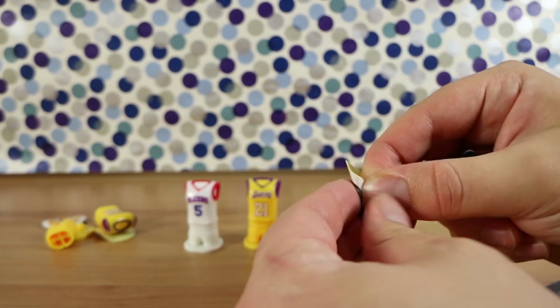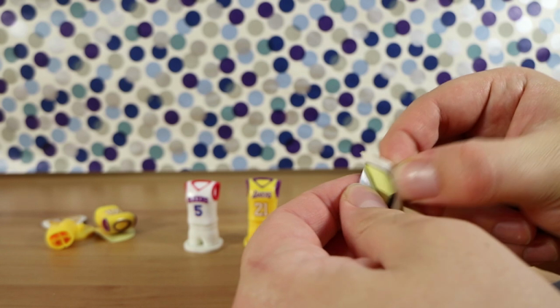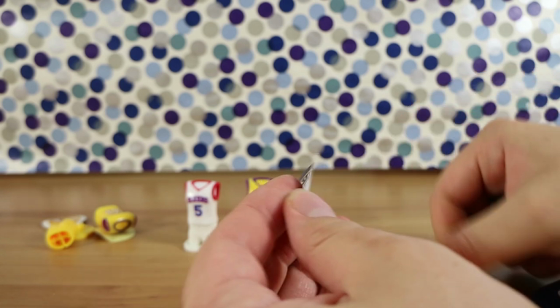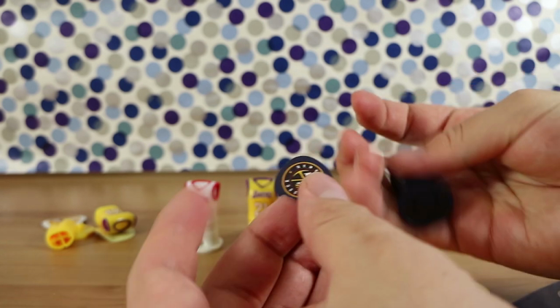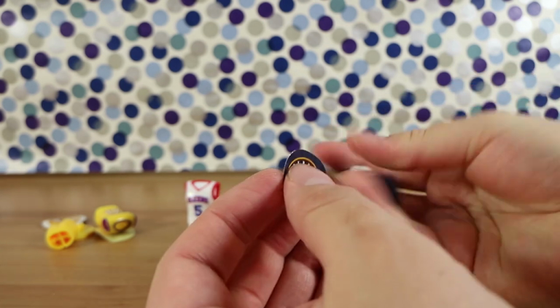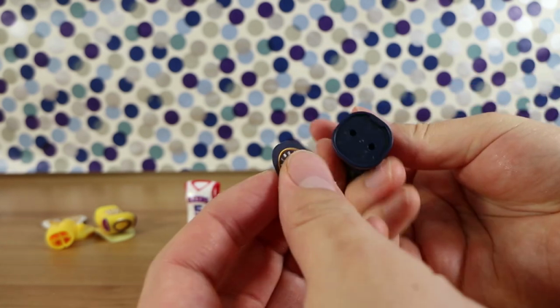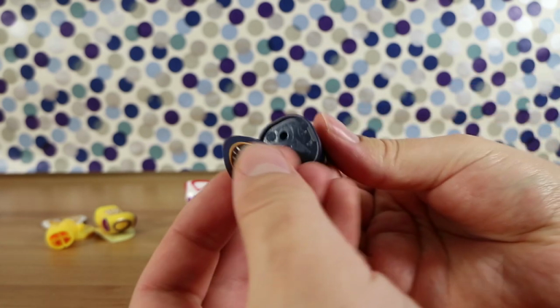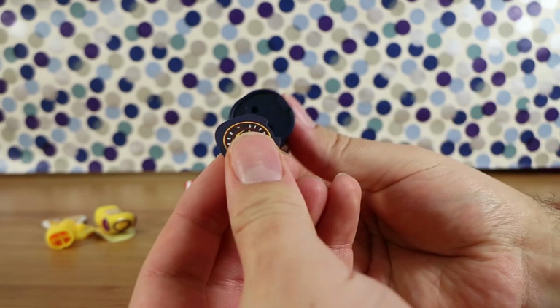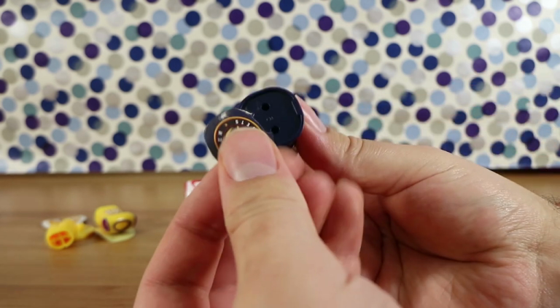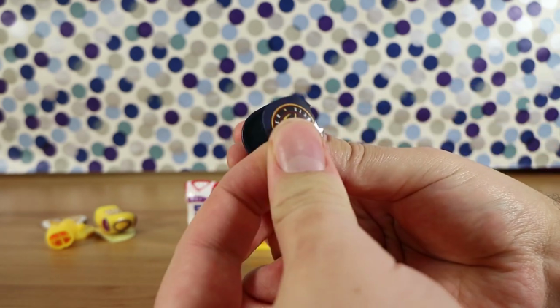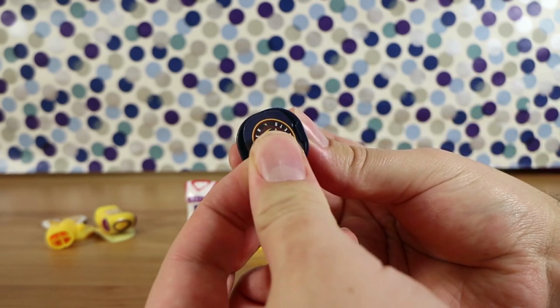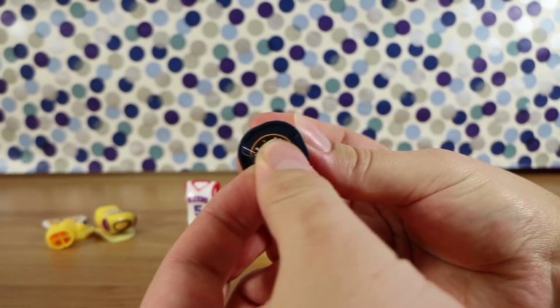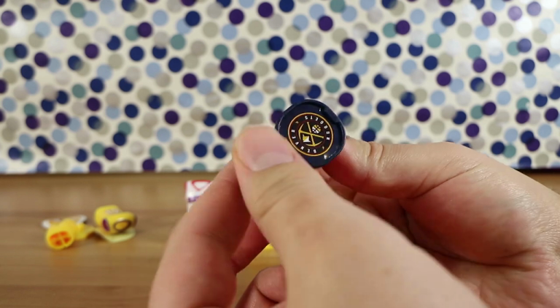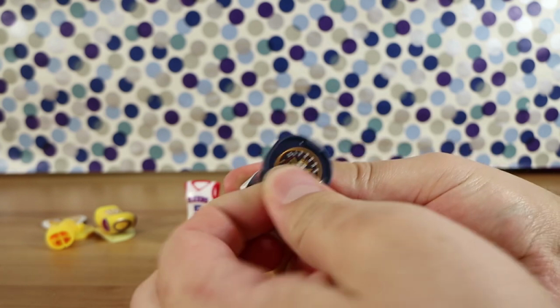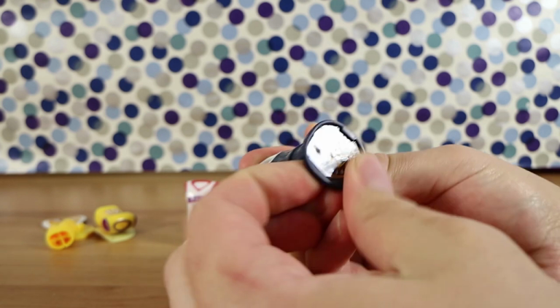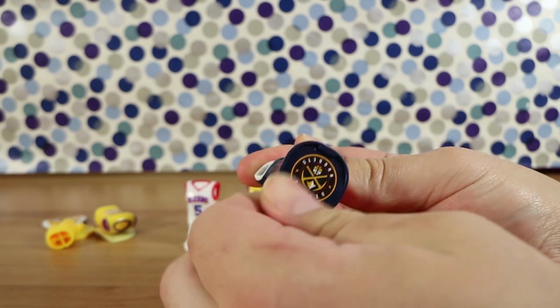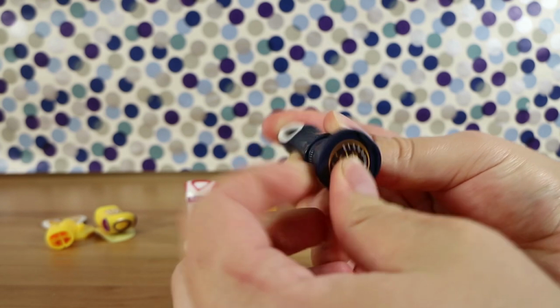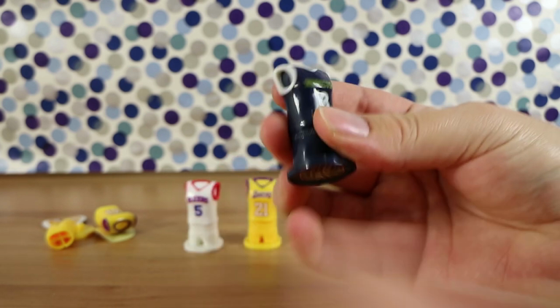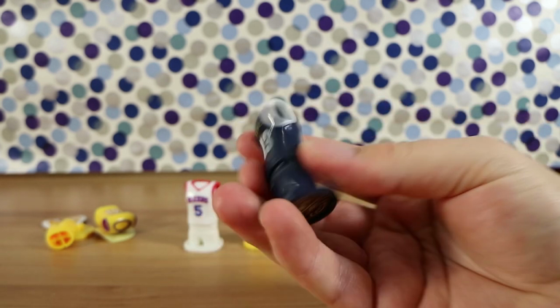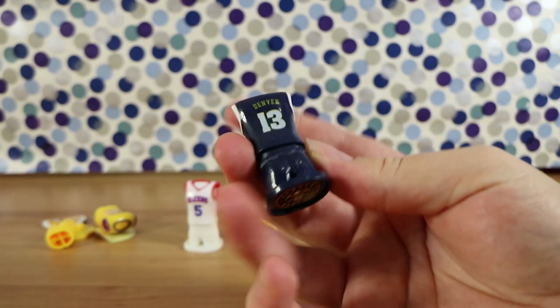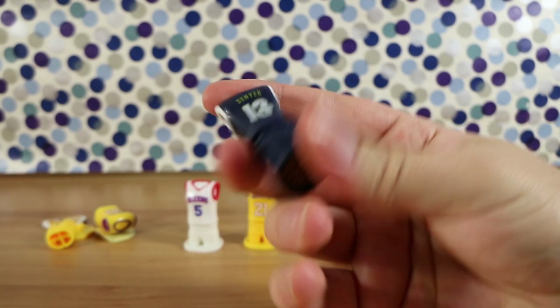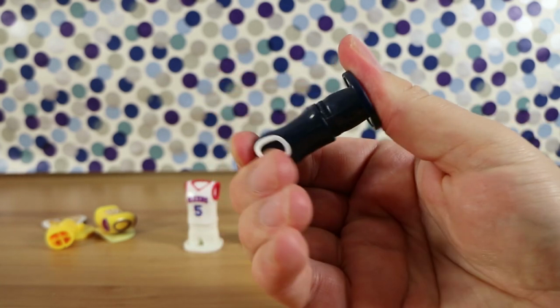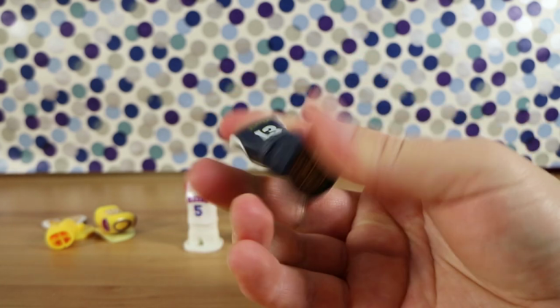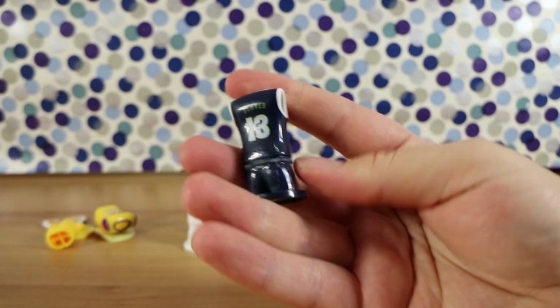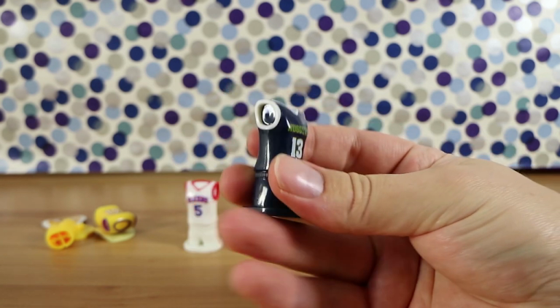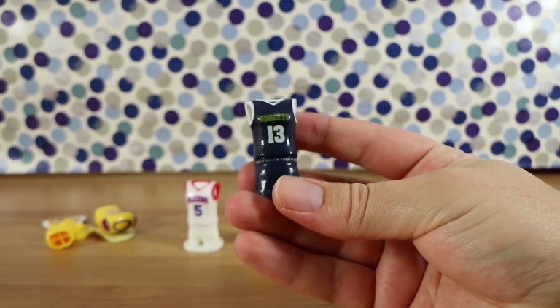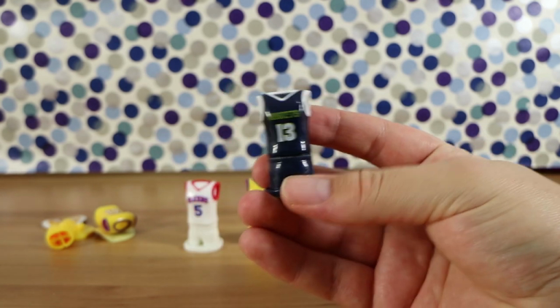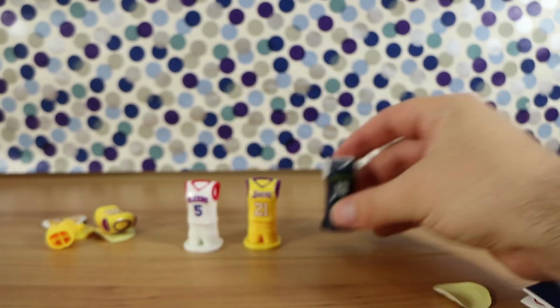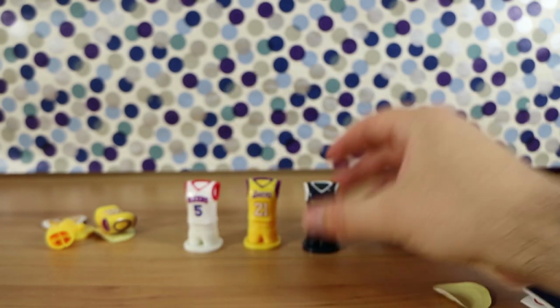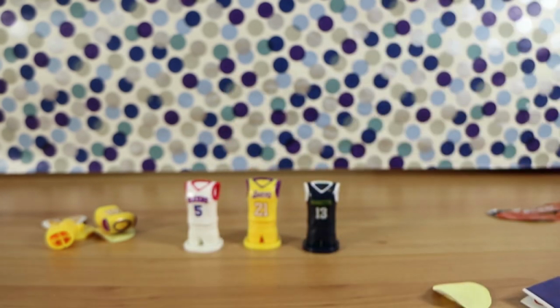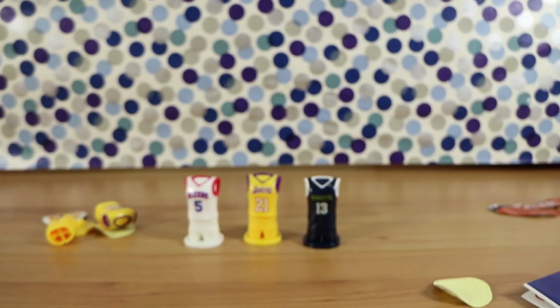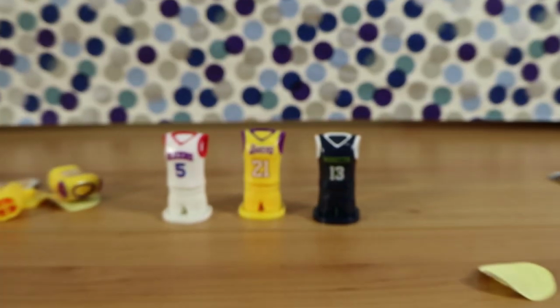There we go. I have to say, I don't follow basketball, but I think these are a pretty neat little collectible. I enjoy them. If you are interested in basketball, if only Laura didn't pick all these doubles.